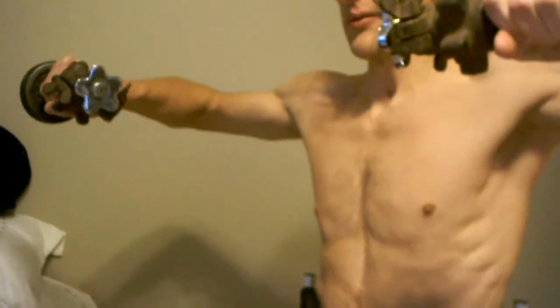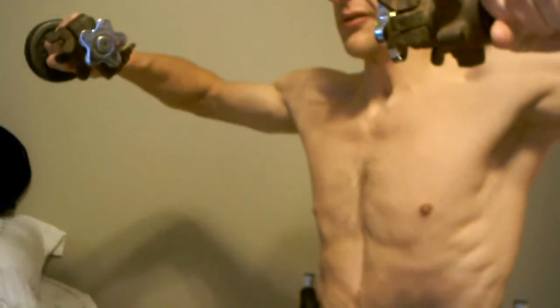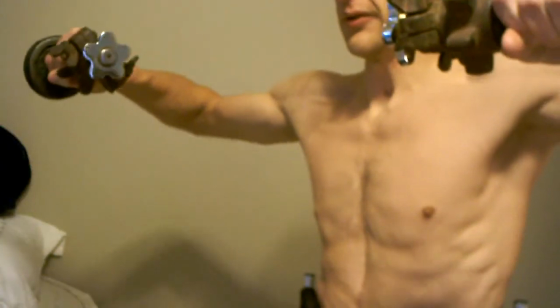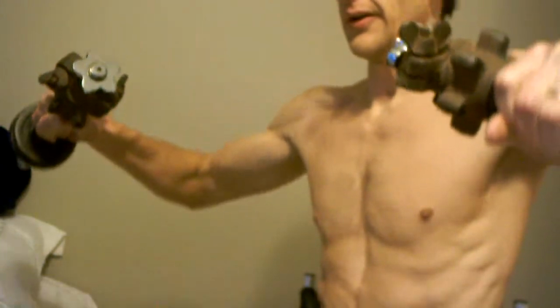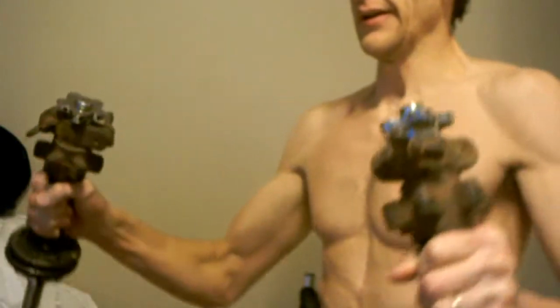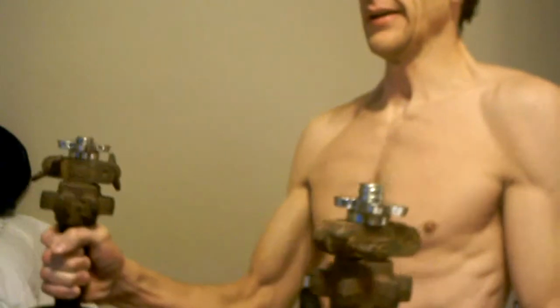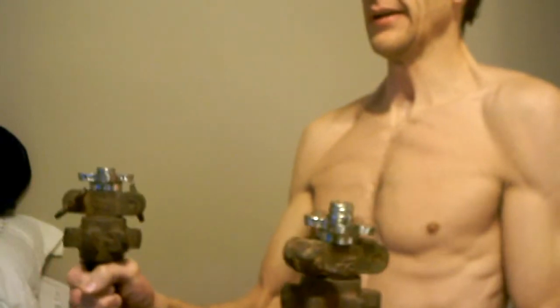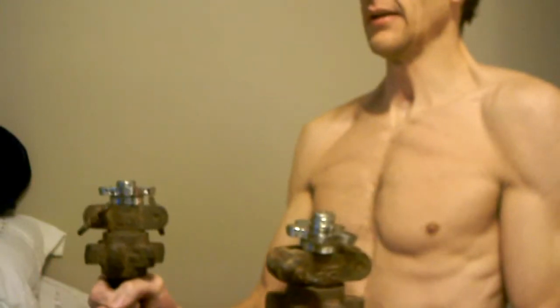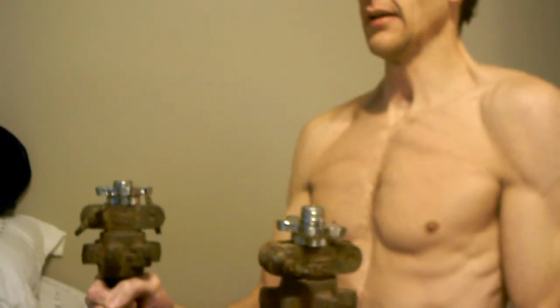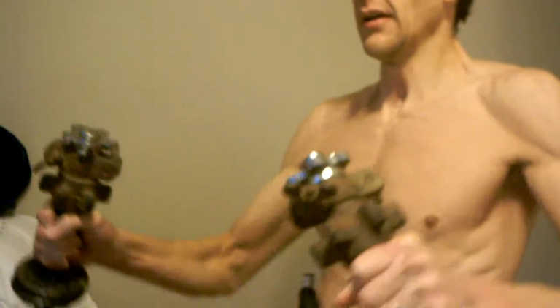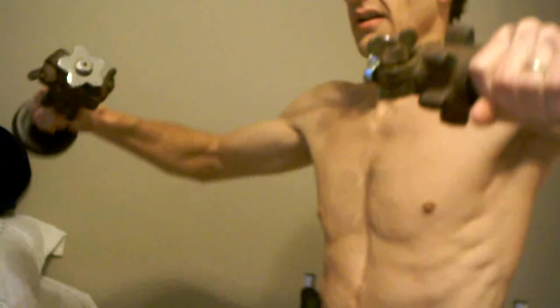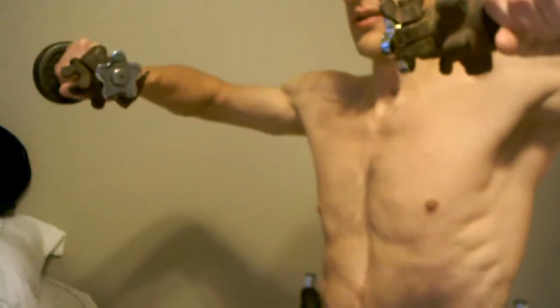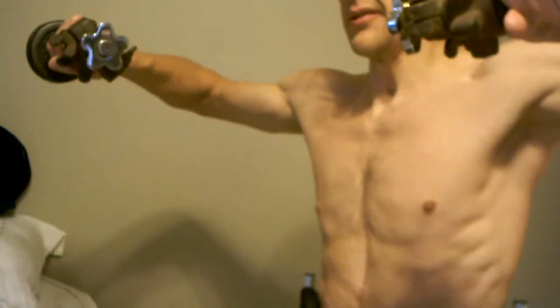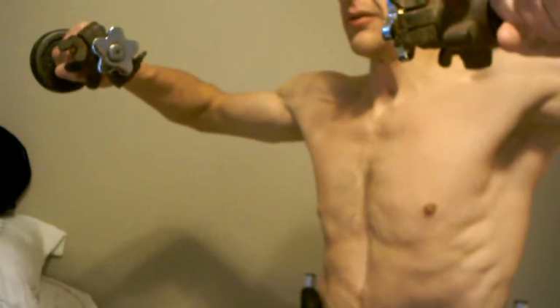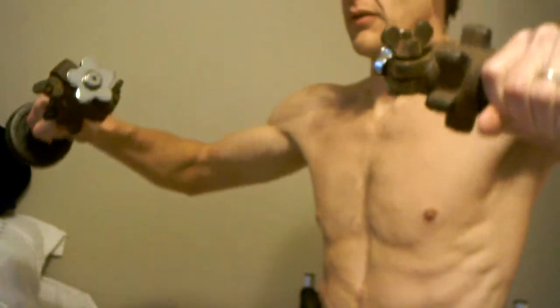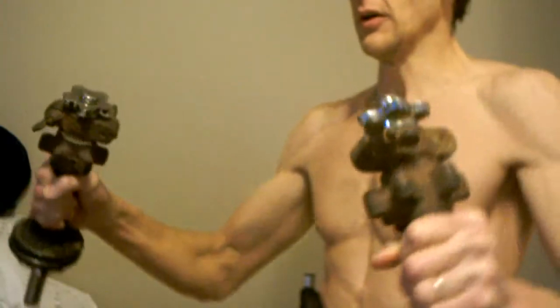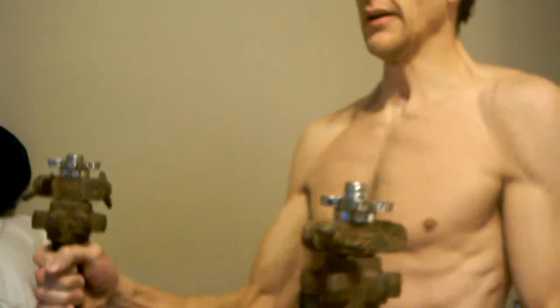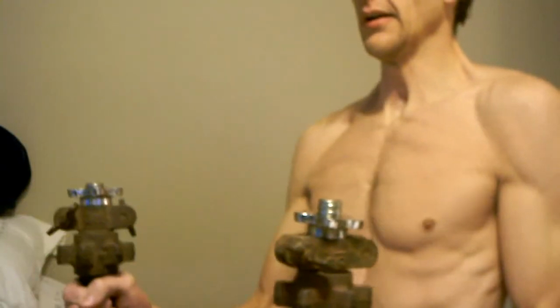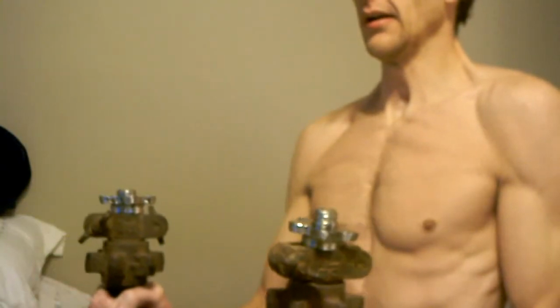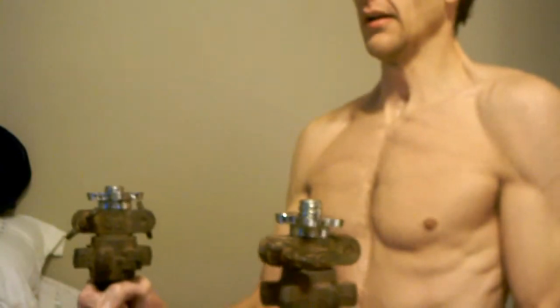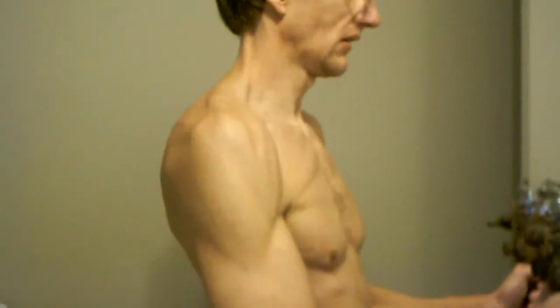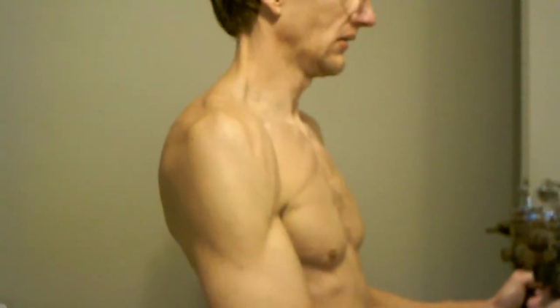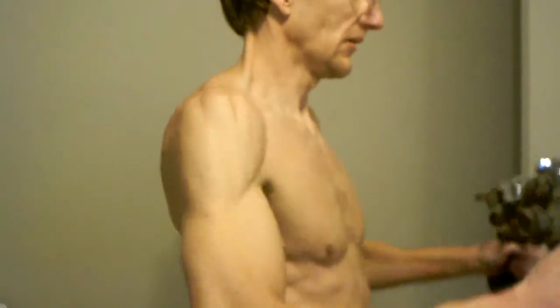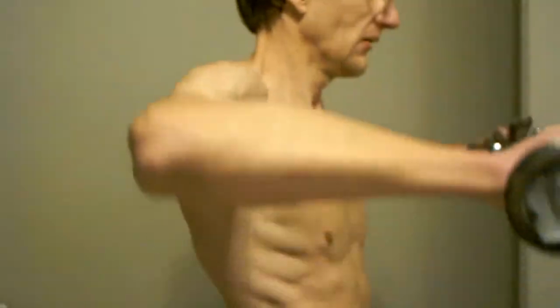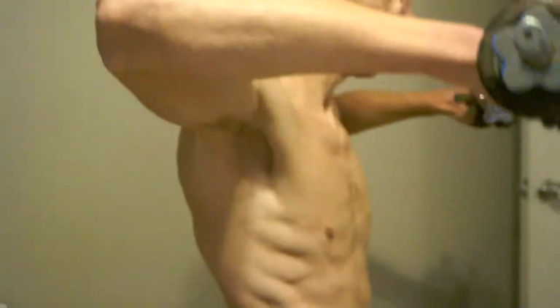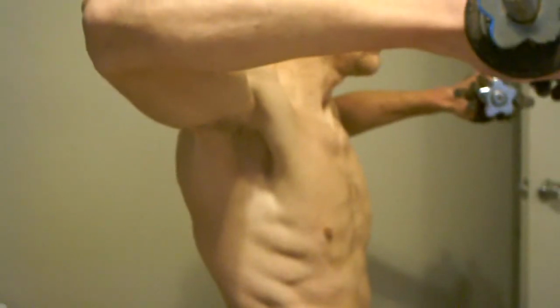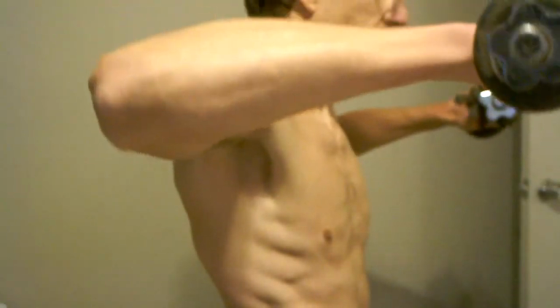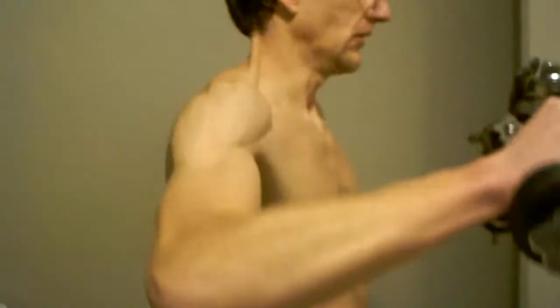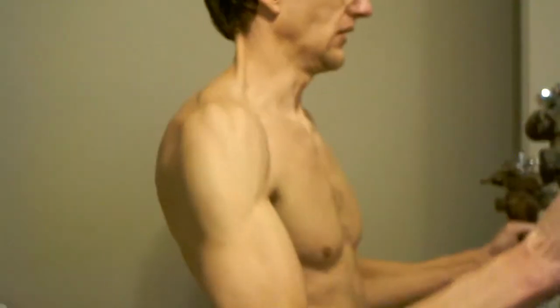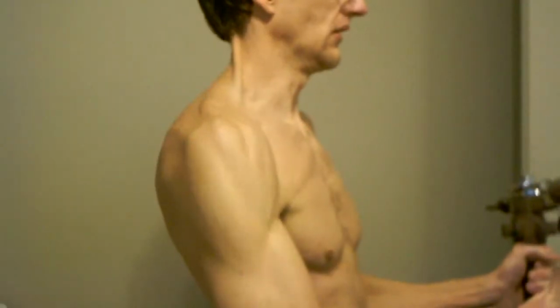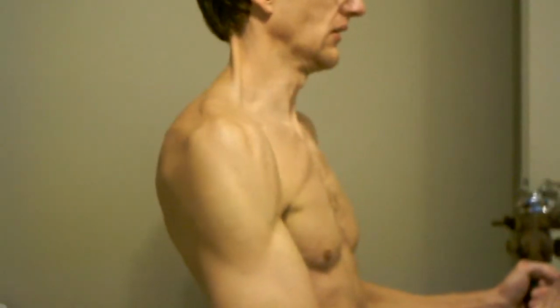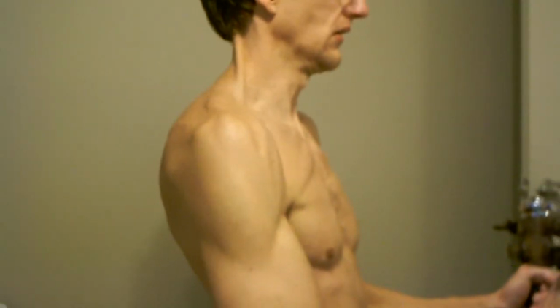I increased the weight just a little bit, but I think it might be the same as last time. But the time before that it was a smaller weight. But this time I increased the weight a little bit.